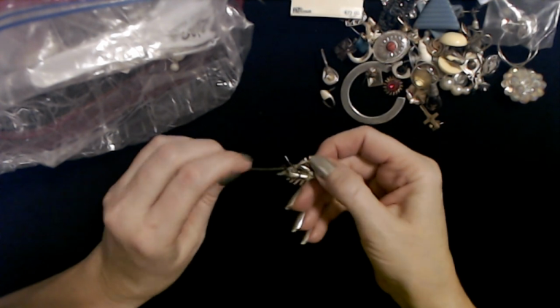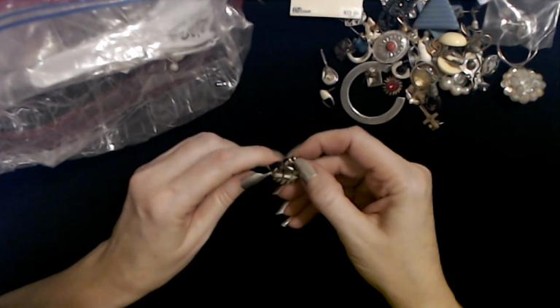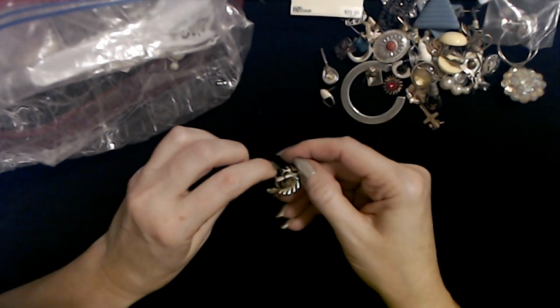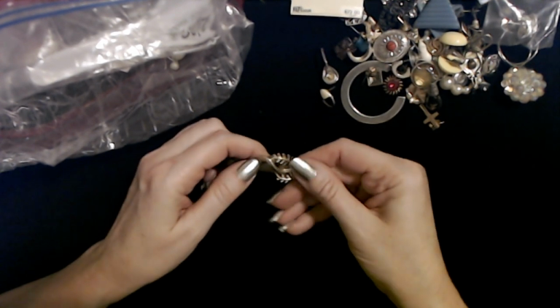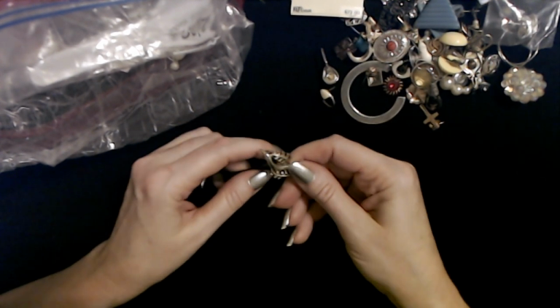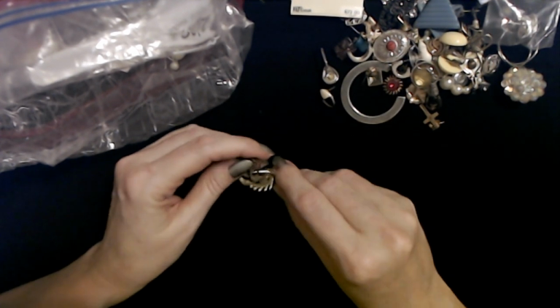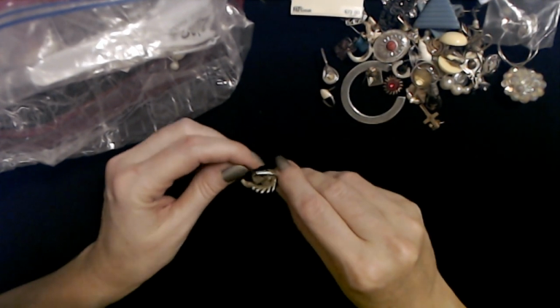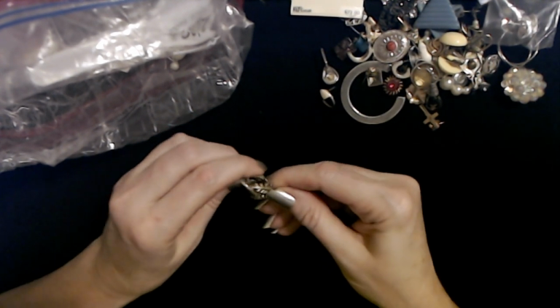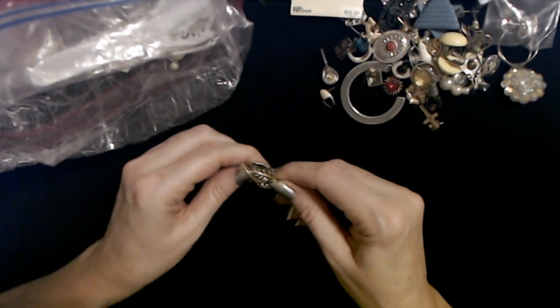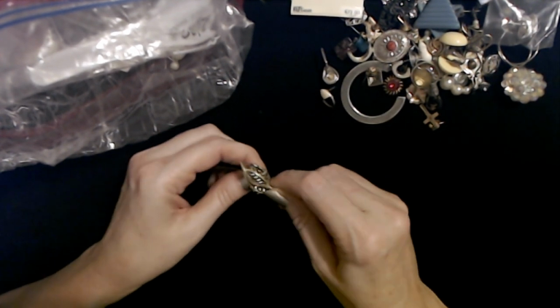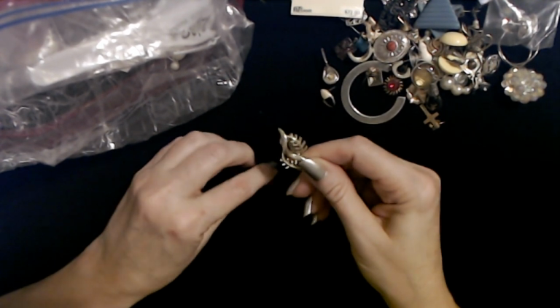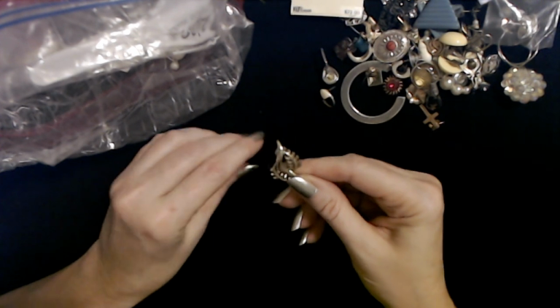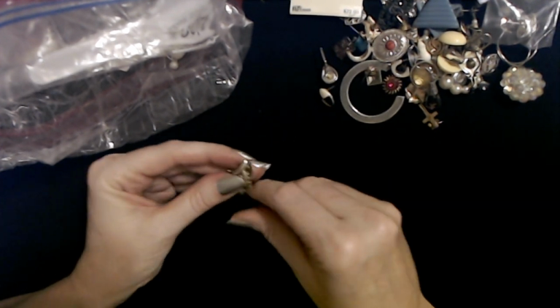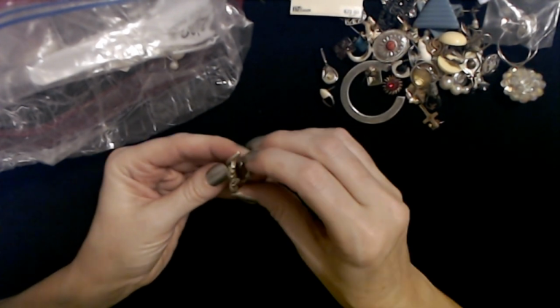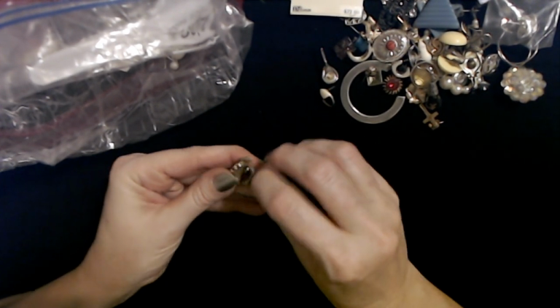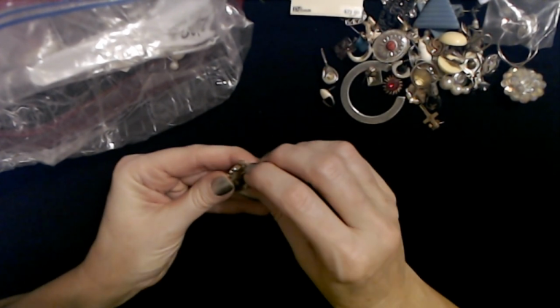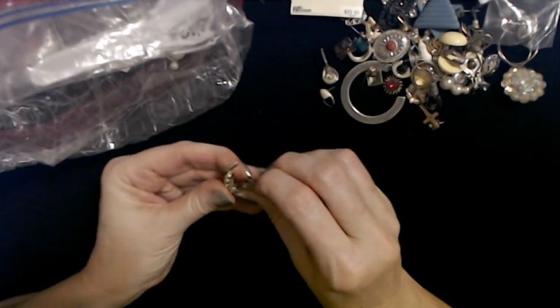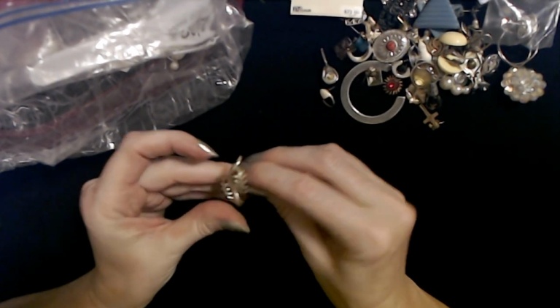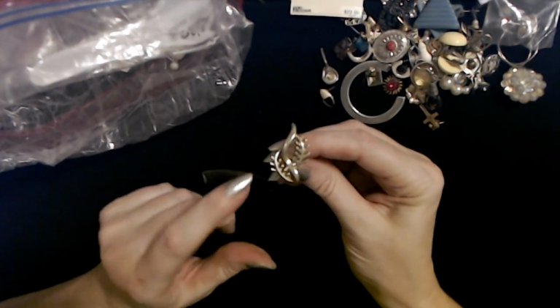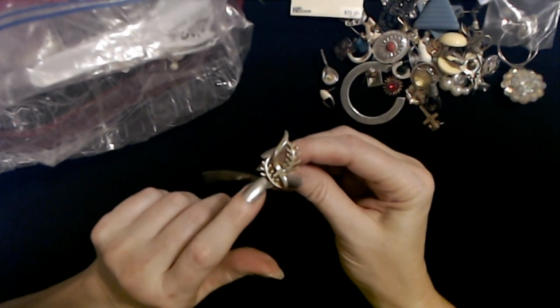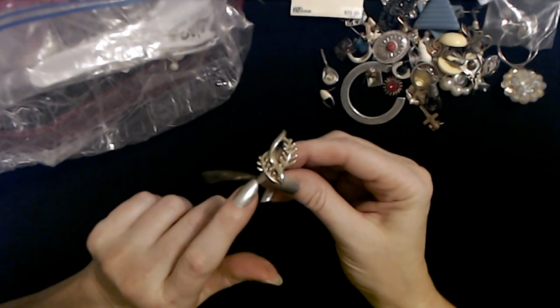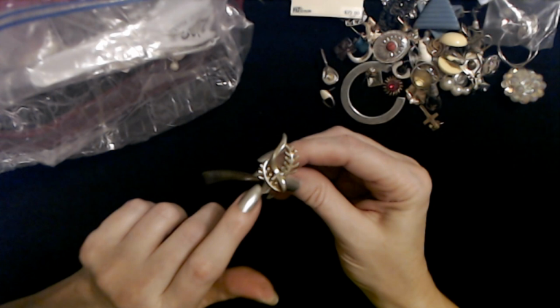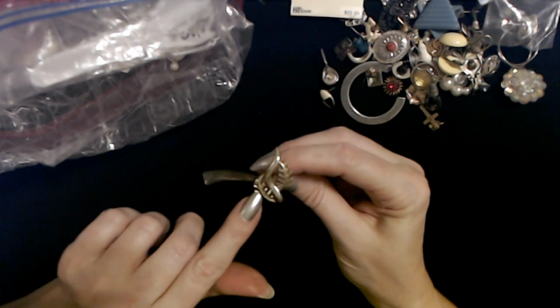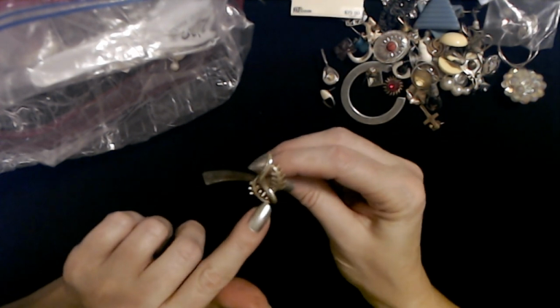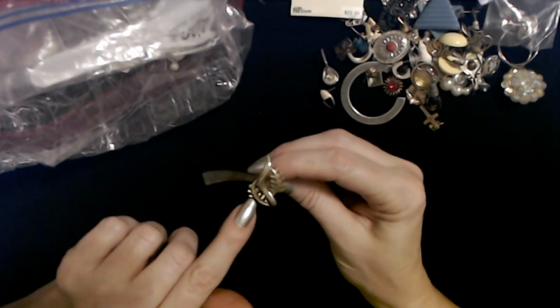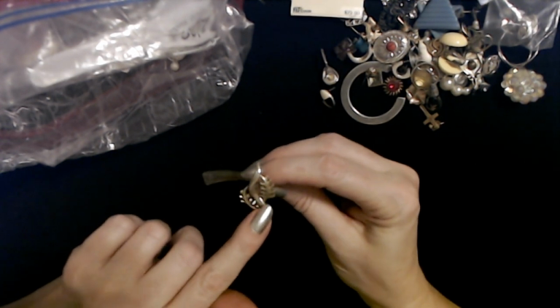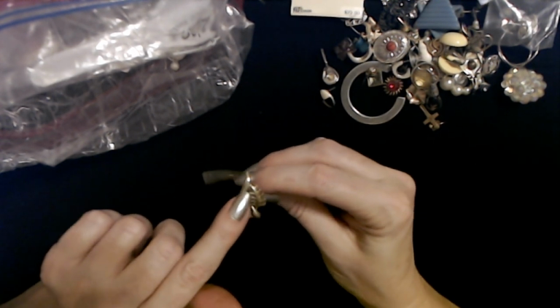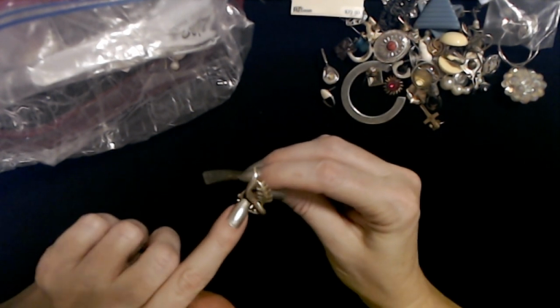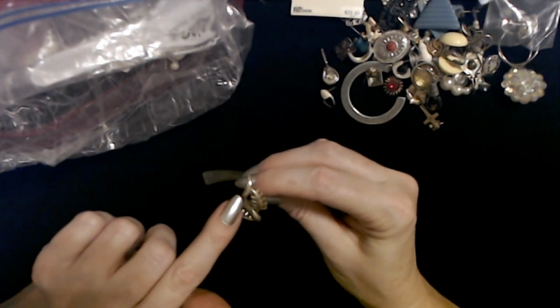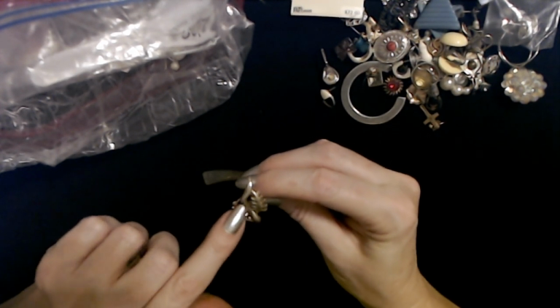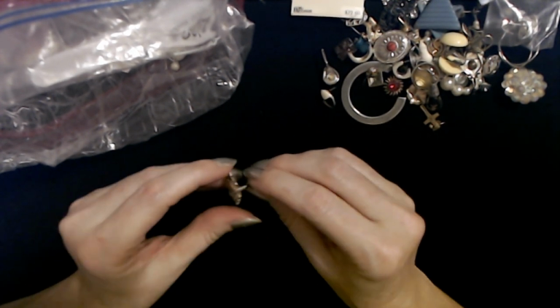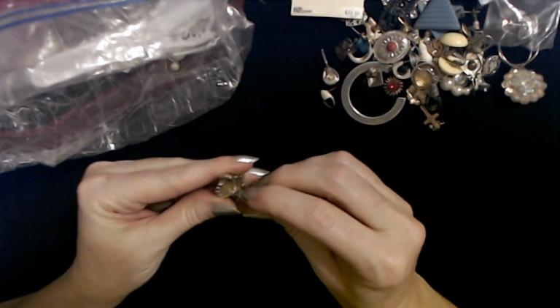Oh, I remember this one — we saw this clip-on earlier. Yeah, we have the other one like this. Look at it — it's pretty. It has these leaves and this little swirly piece in the middle.